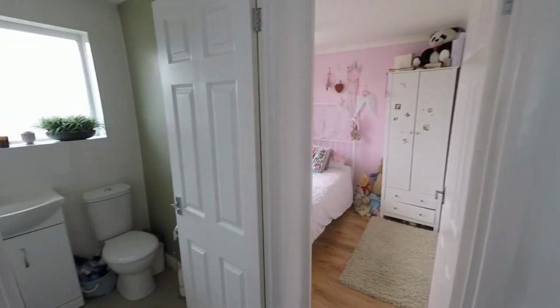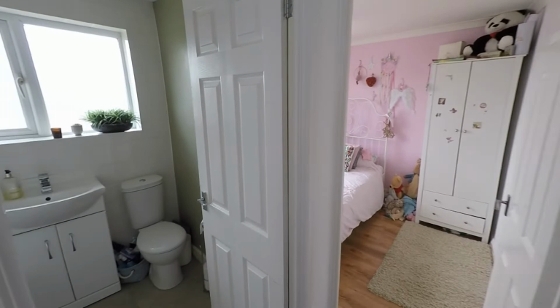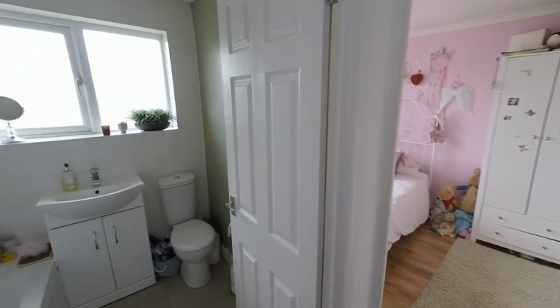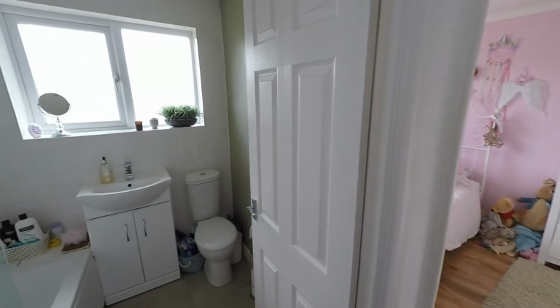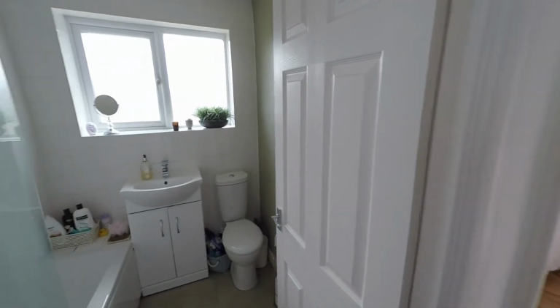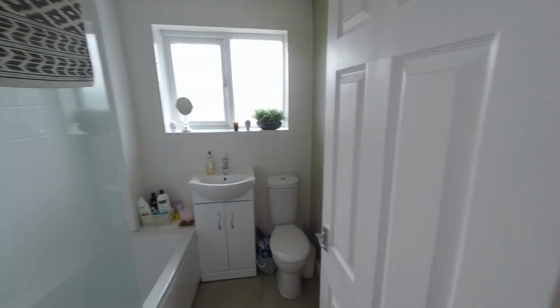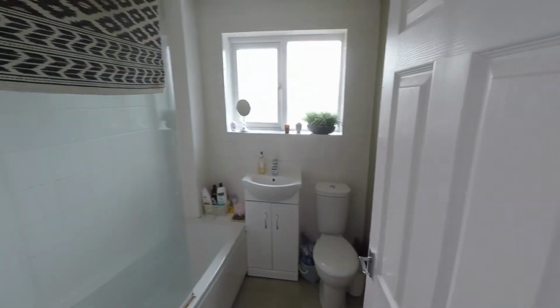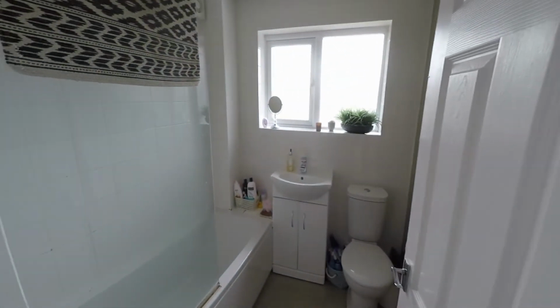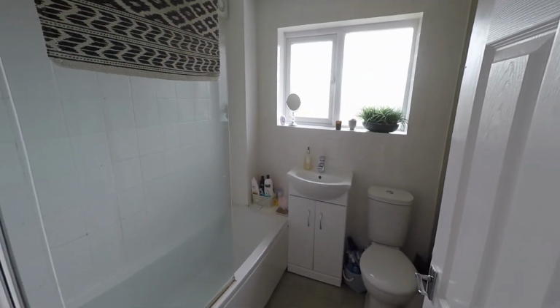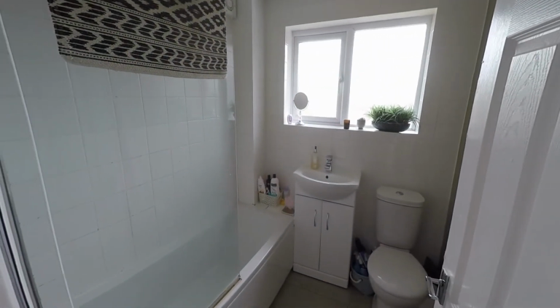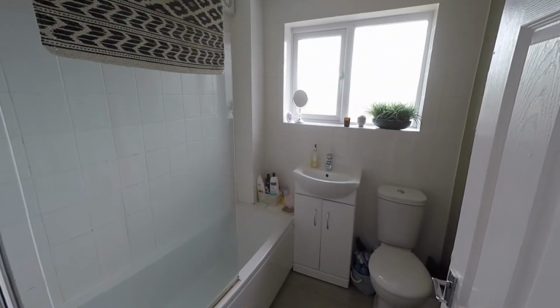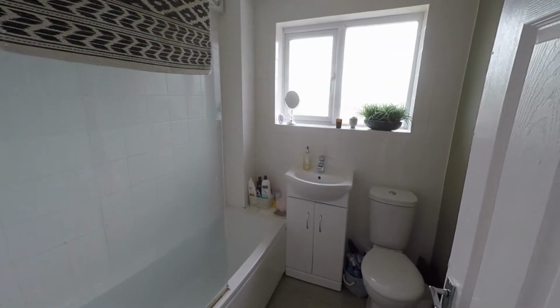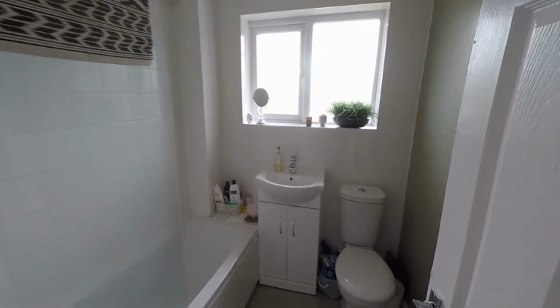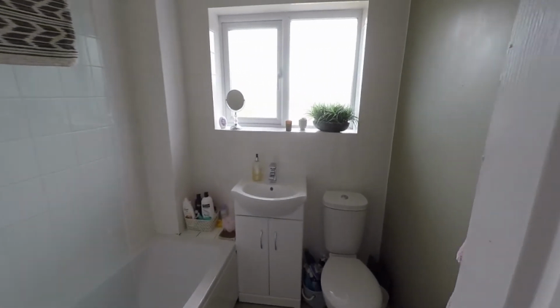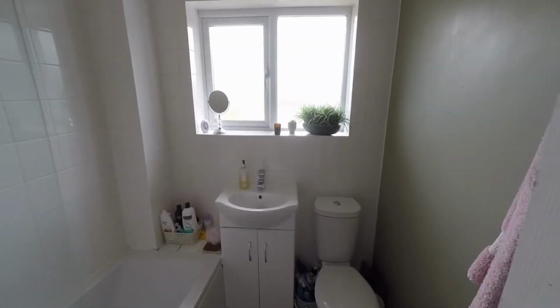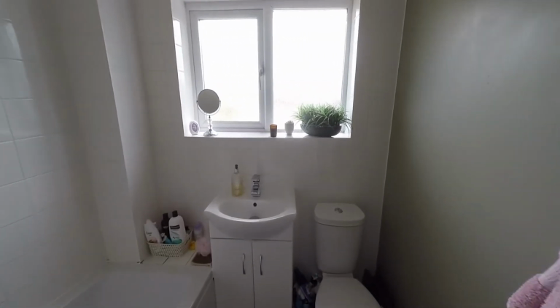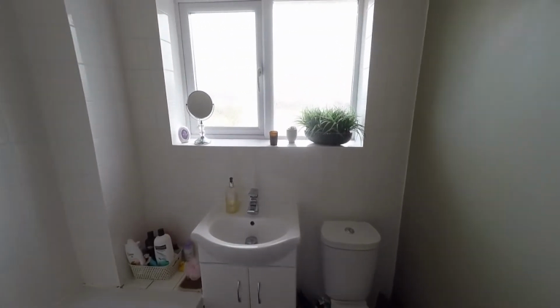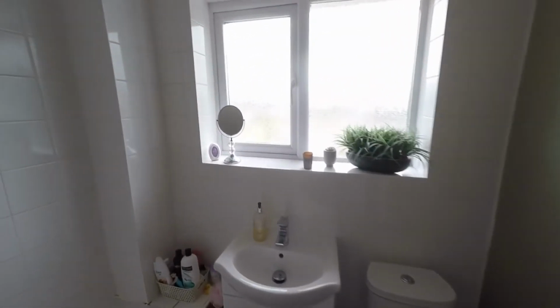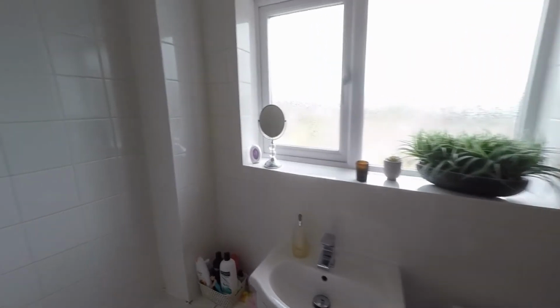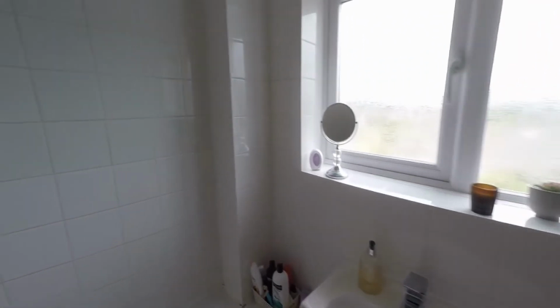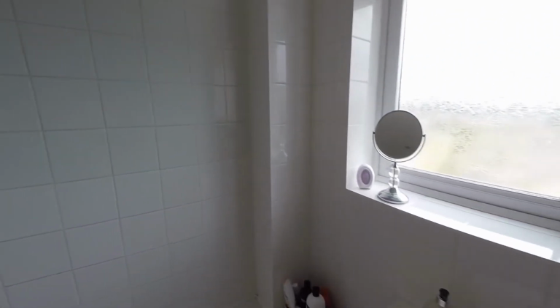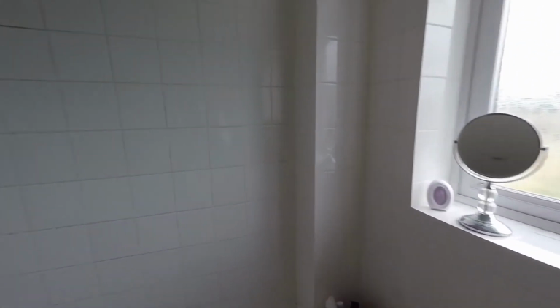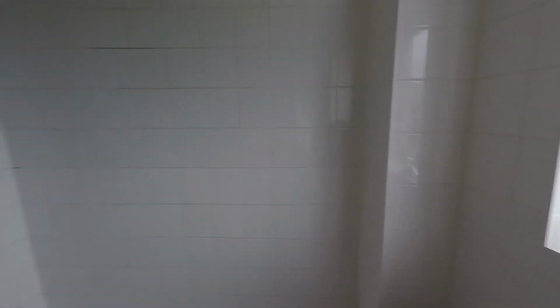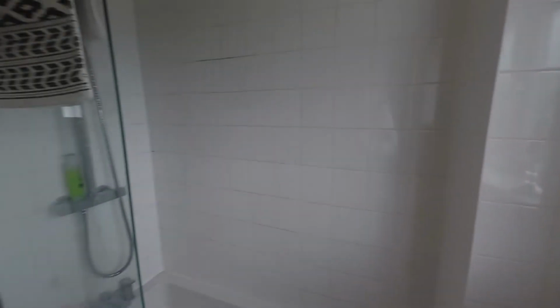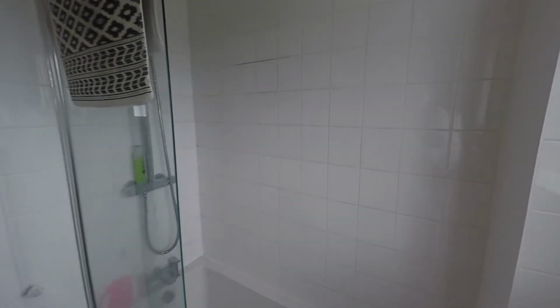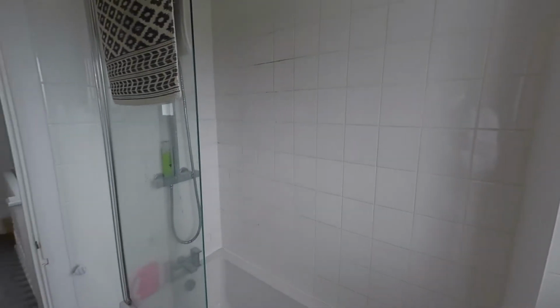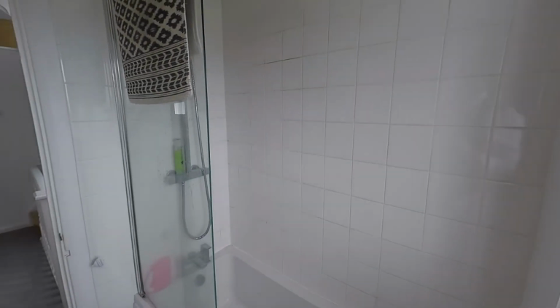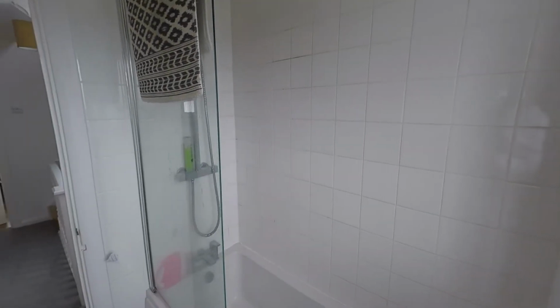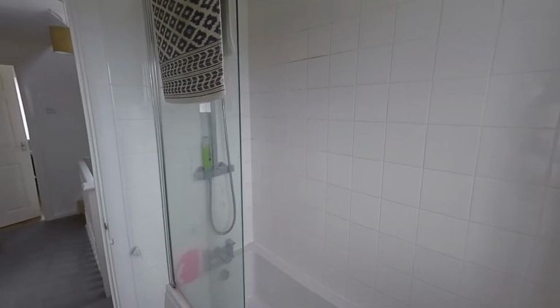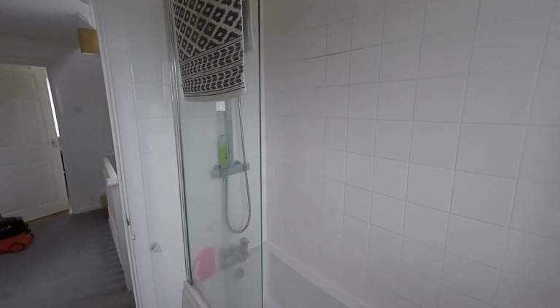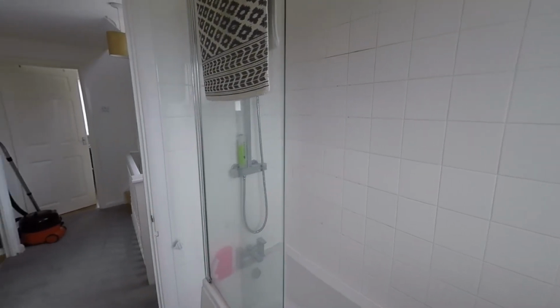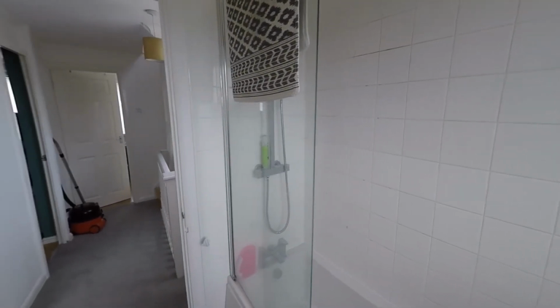Directly in front of us at the top of the stairs we have the family bathroom, currently fitted with the WC and the wash hand basin. The bath has a fully tiled surround with a fixed overhead shower.